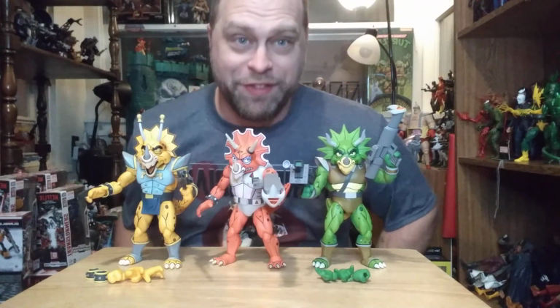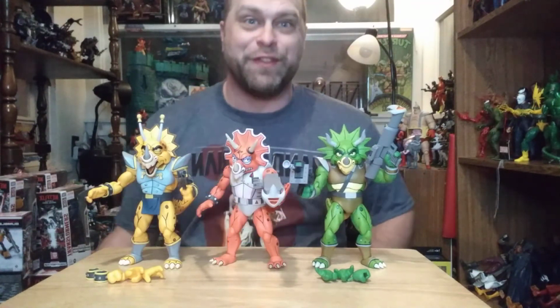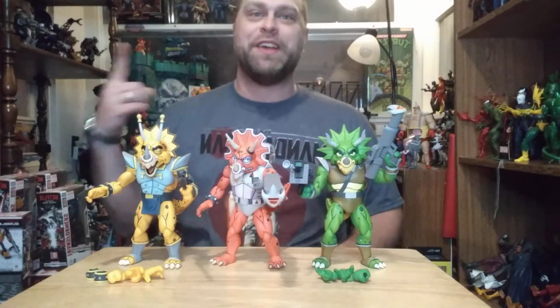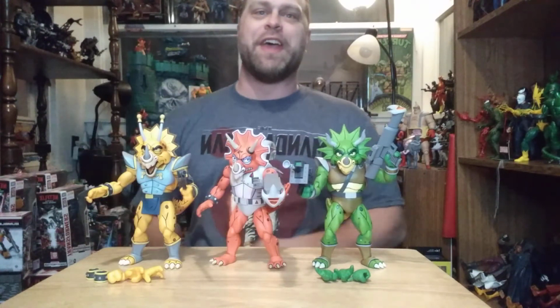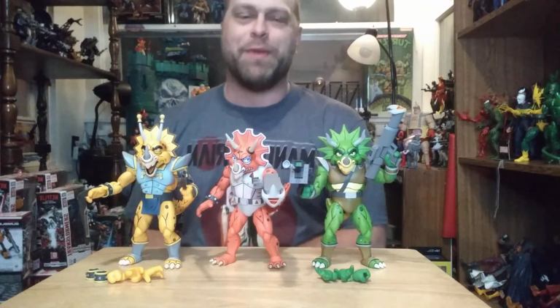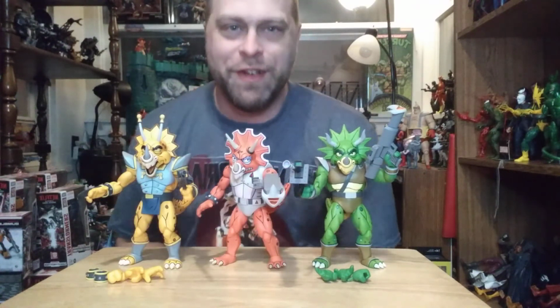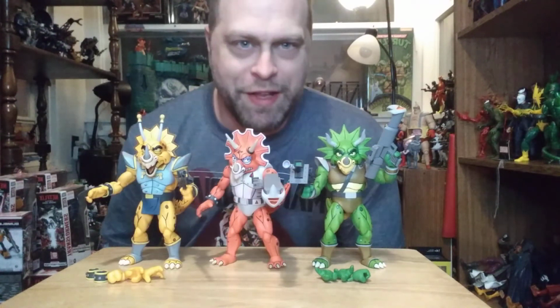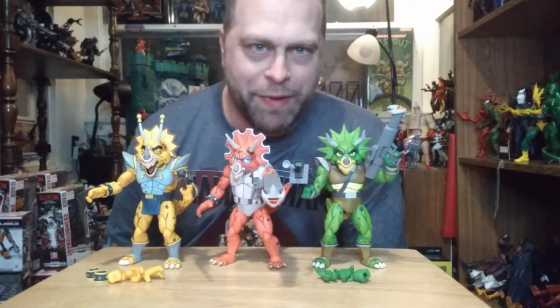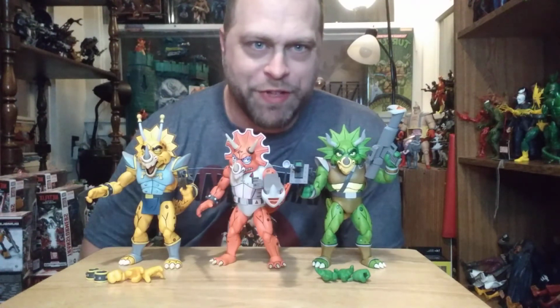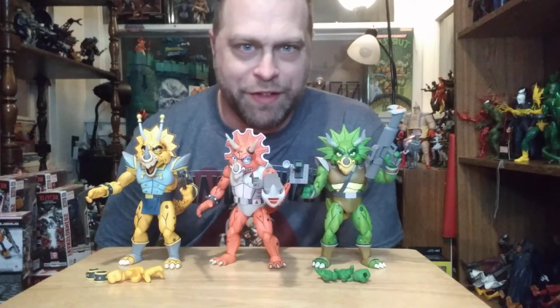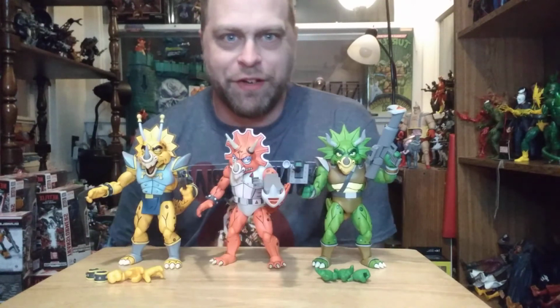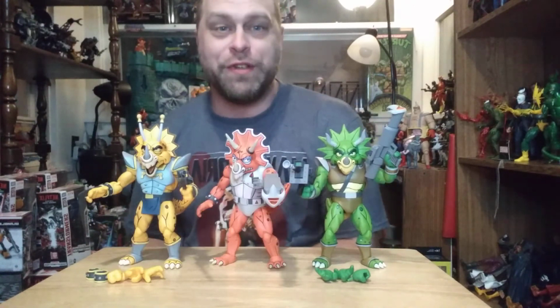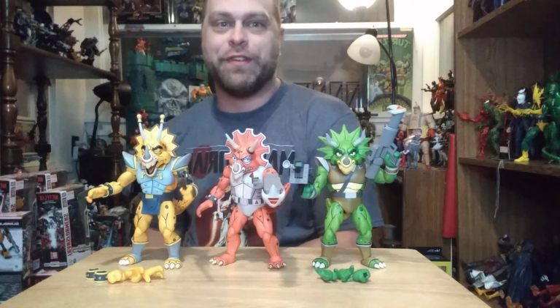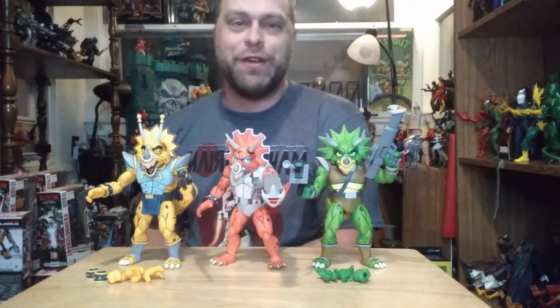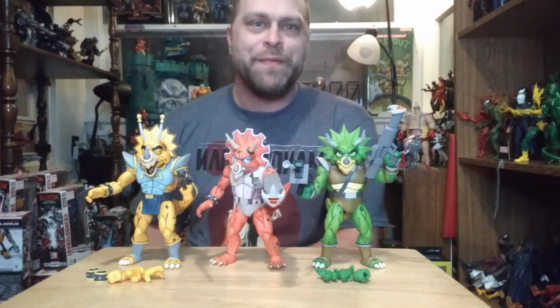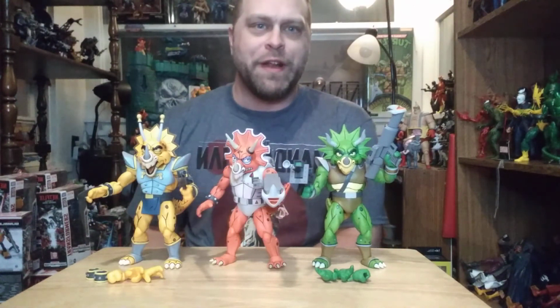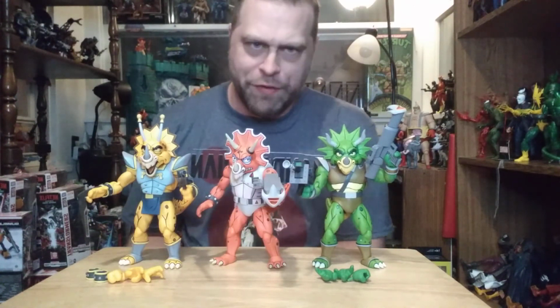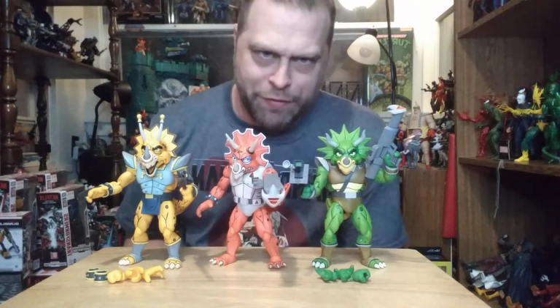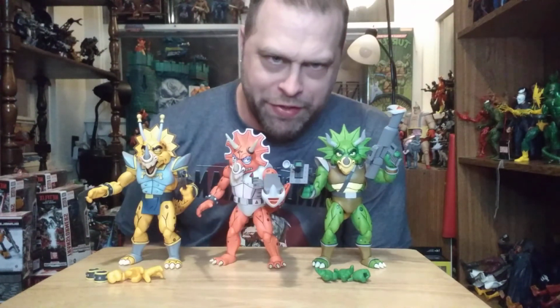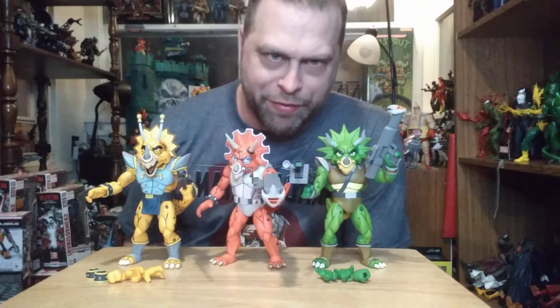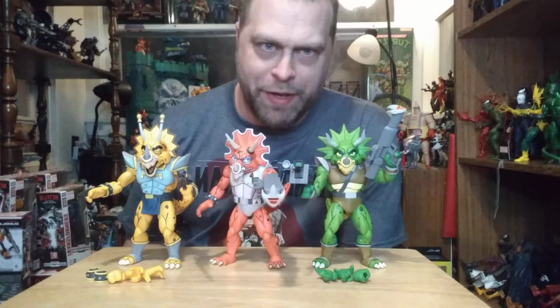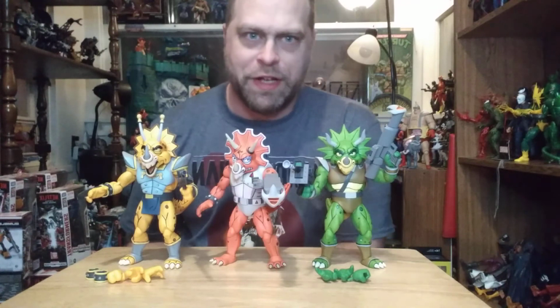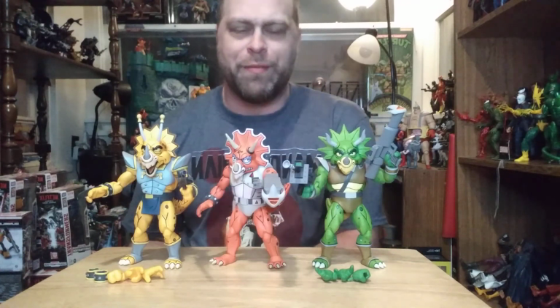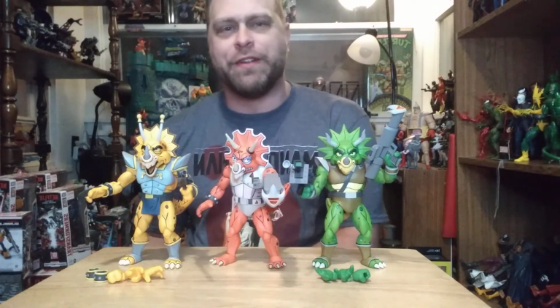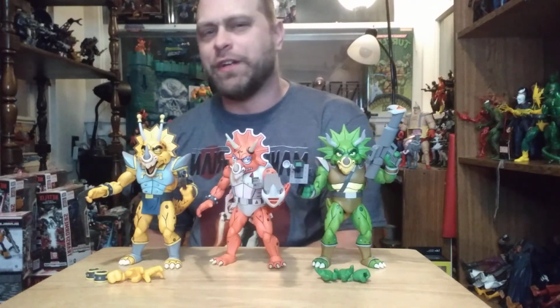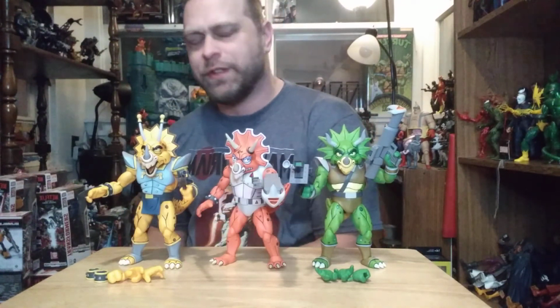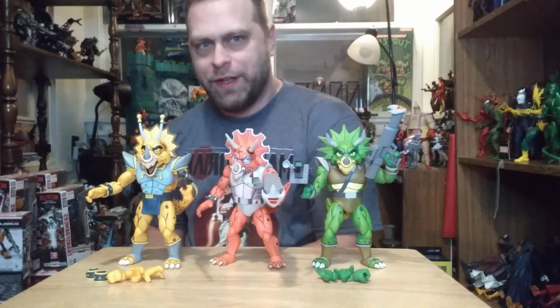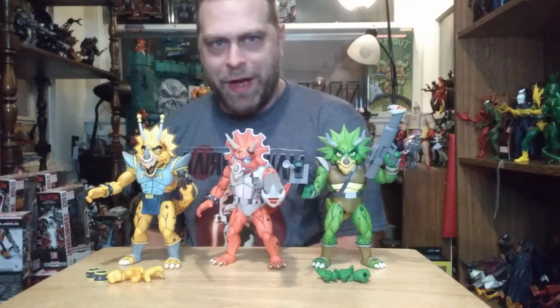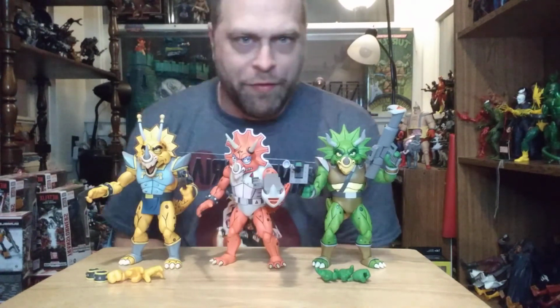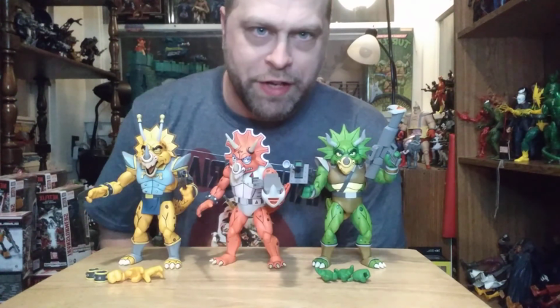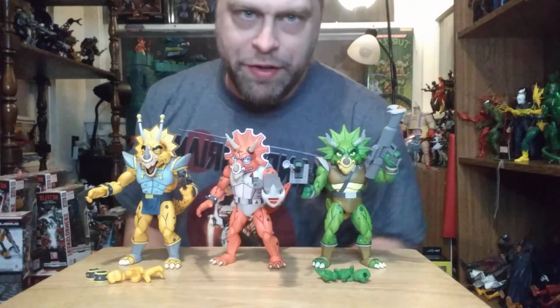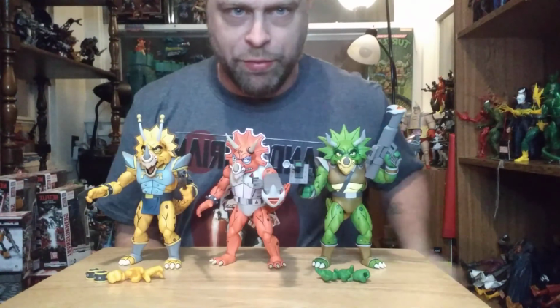If you guys like this video, hit that like button, go ahead and leave a comment and let me know what you guys think of these figures and this review. If you're new to the channel, hit that subscribe button so you'll catch all of my latest videos. I'm Master Marvel and I'll catch y'all in the next one.